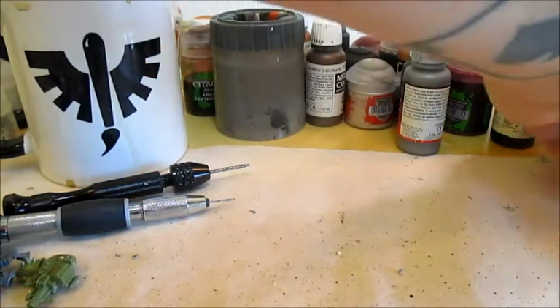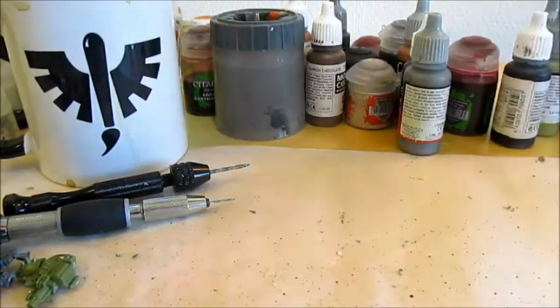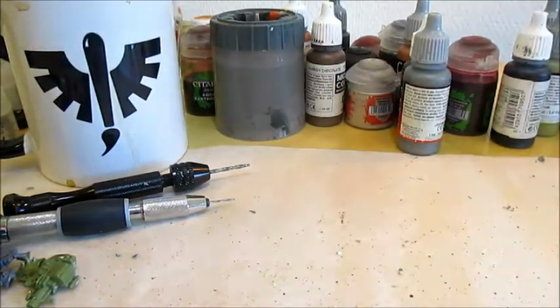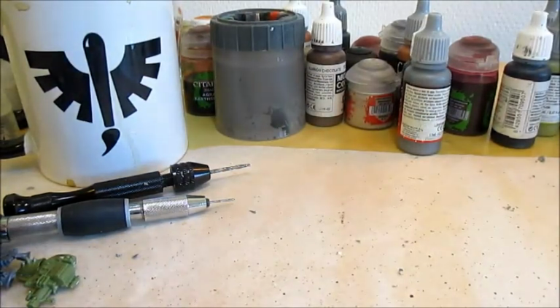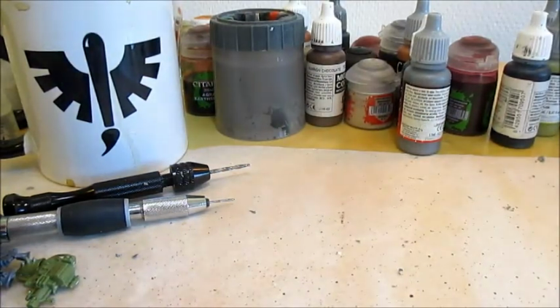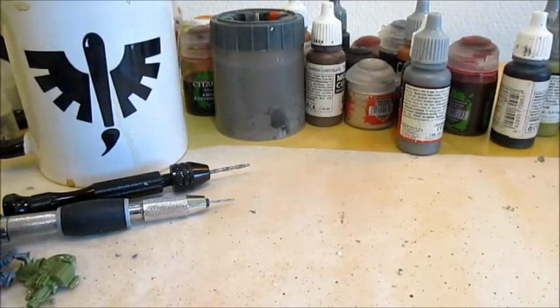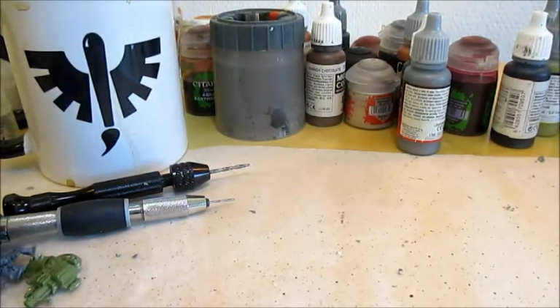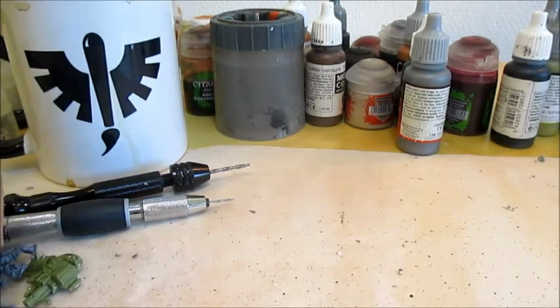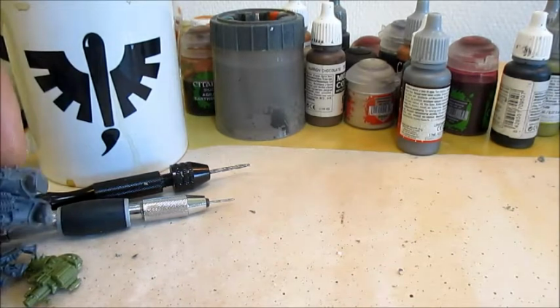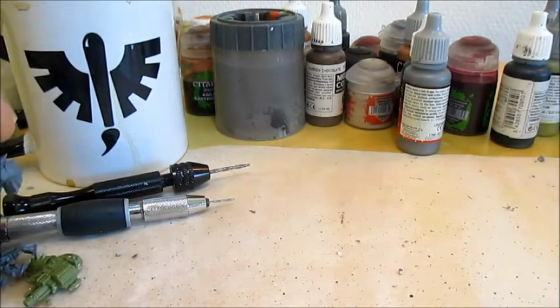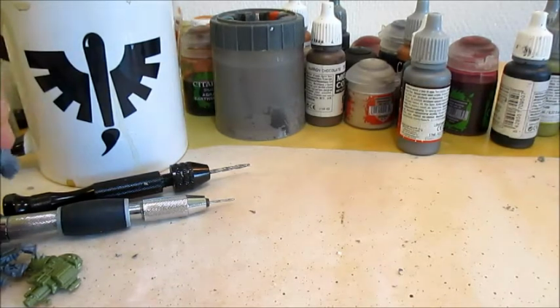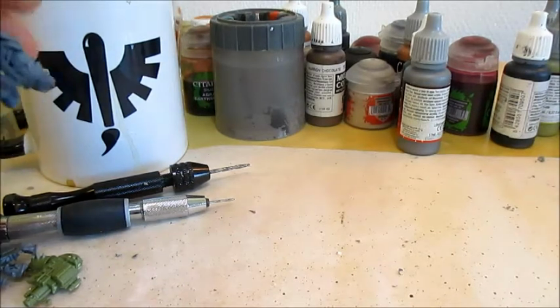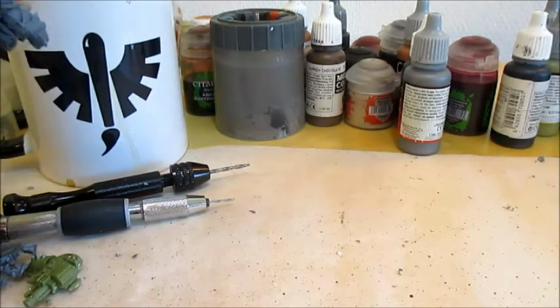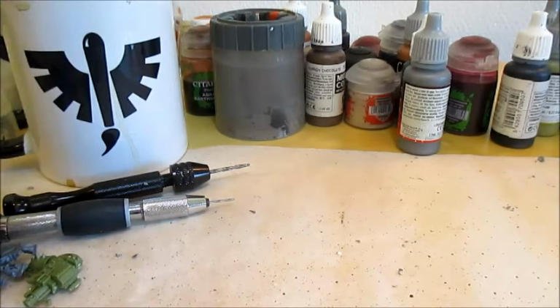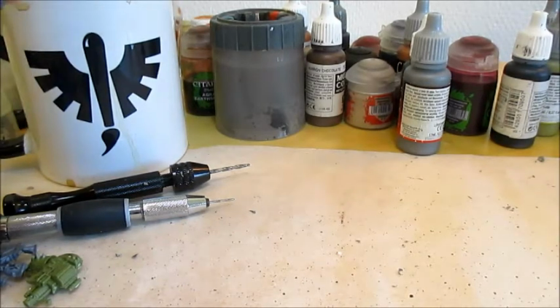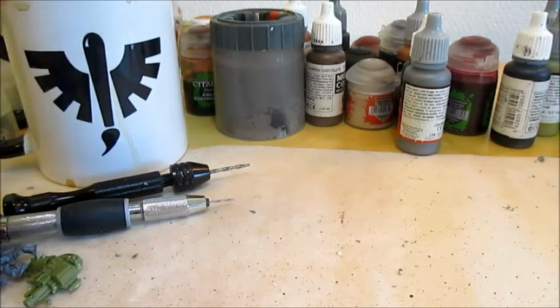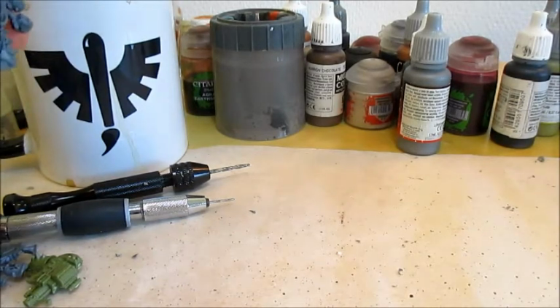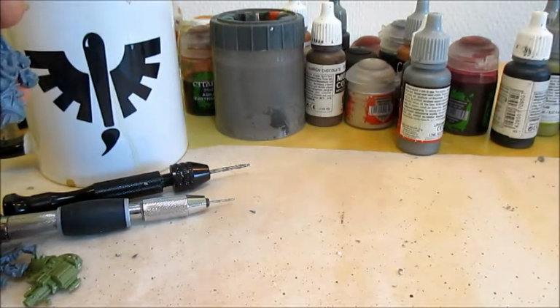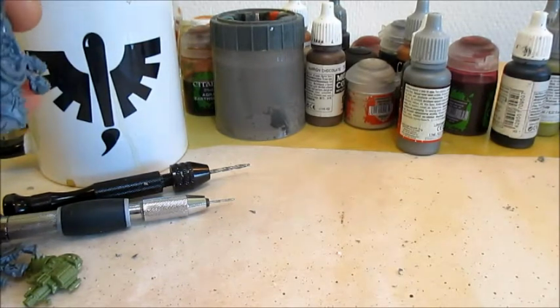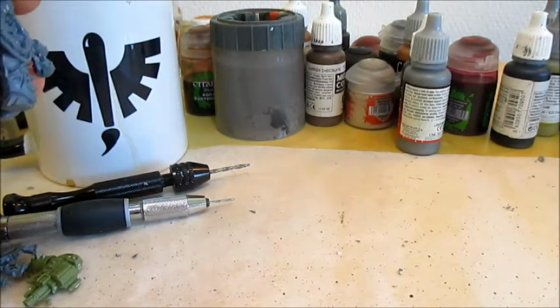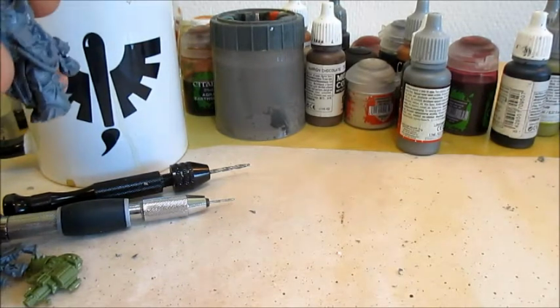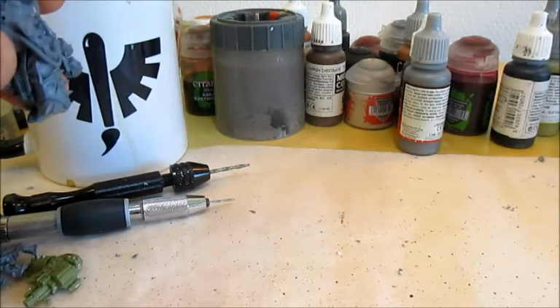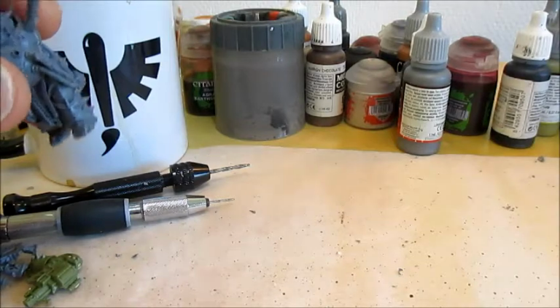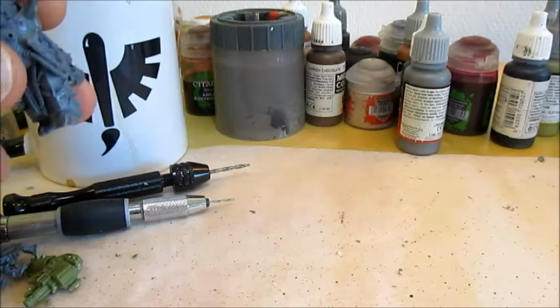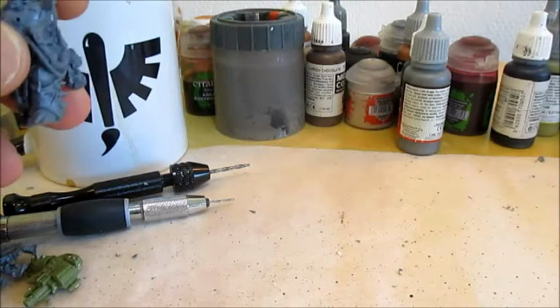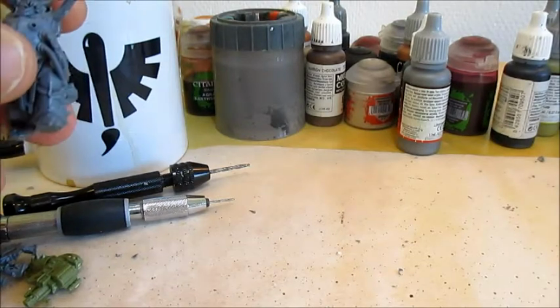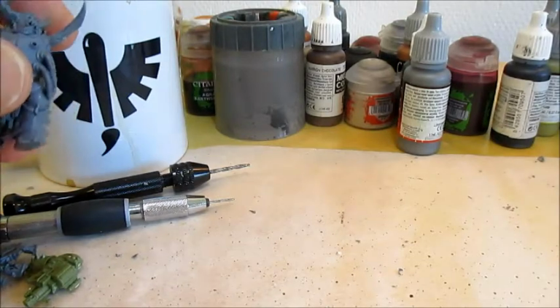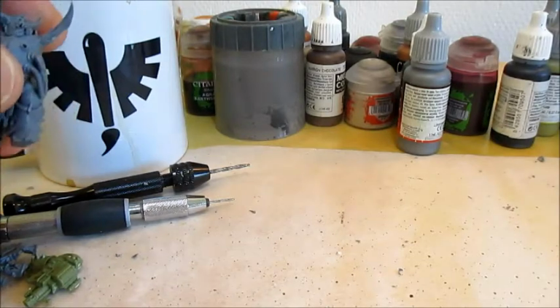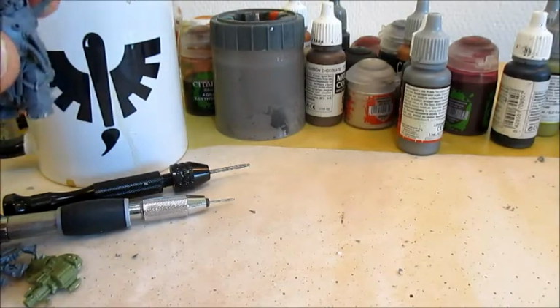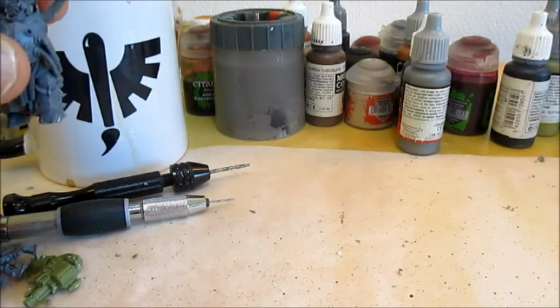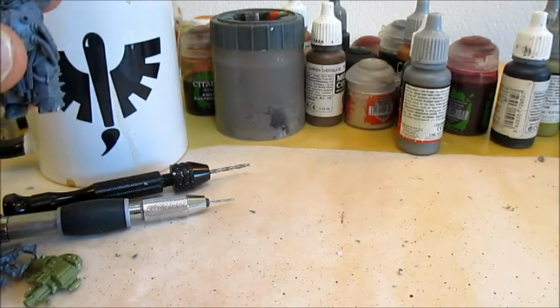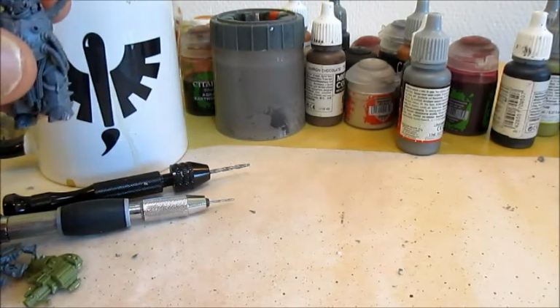We'll continue playing around with those monopose Death Guards — I know I have a lot of them, and I assume that a lot of other people do too.